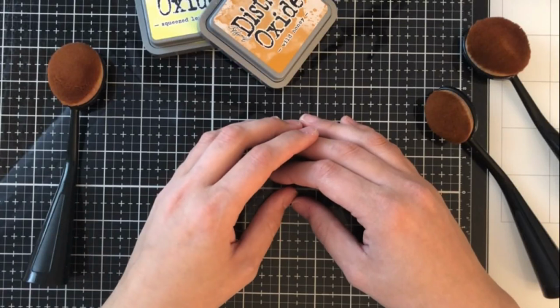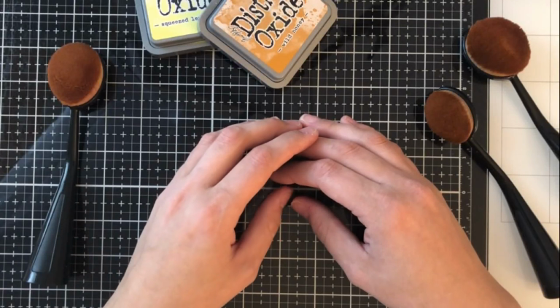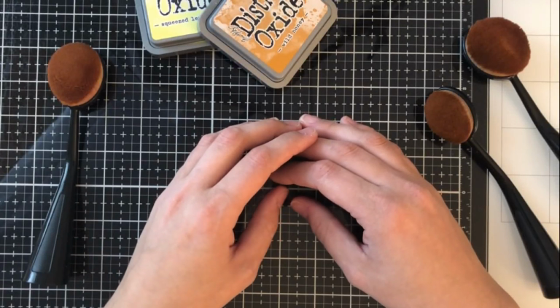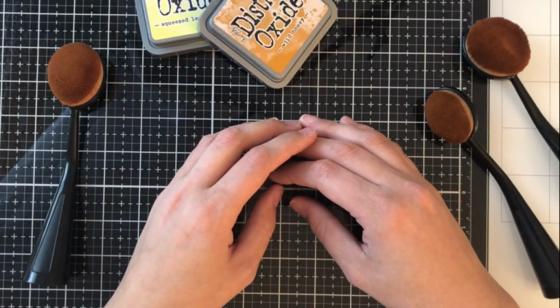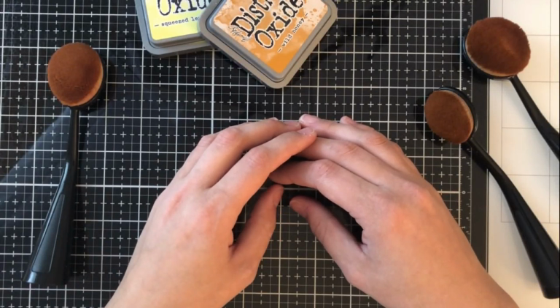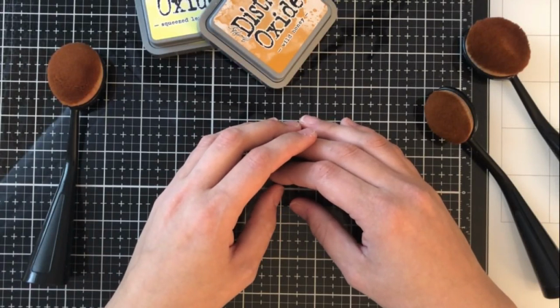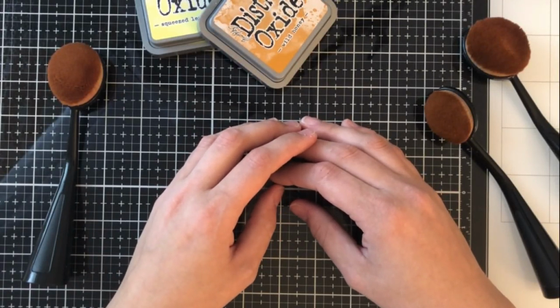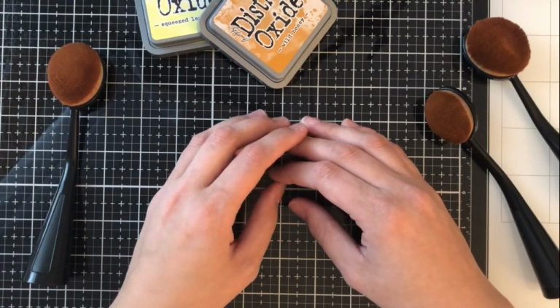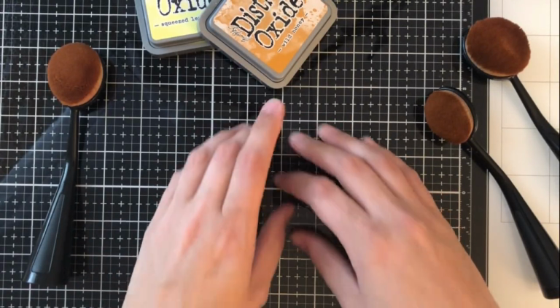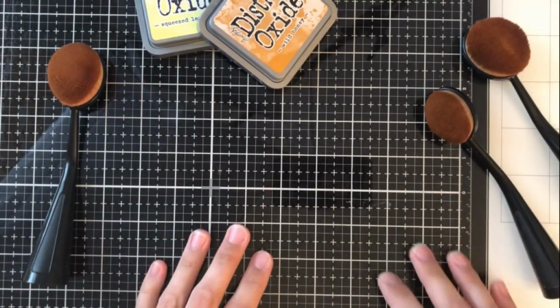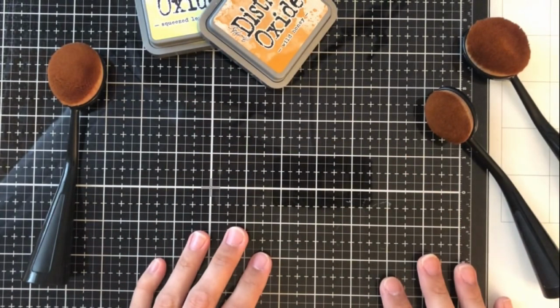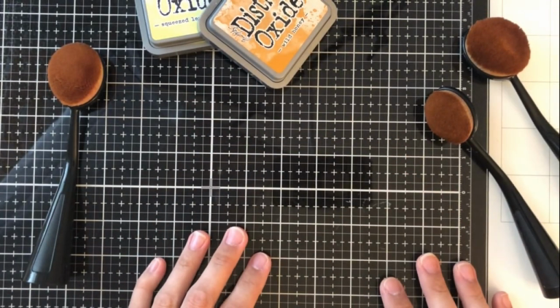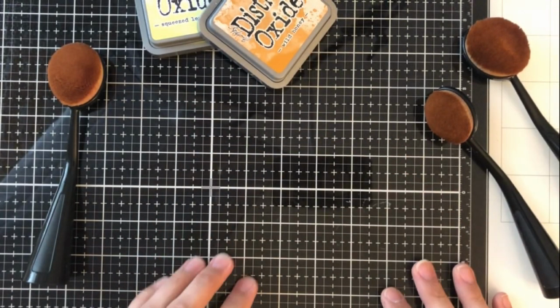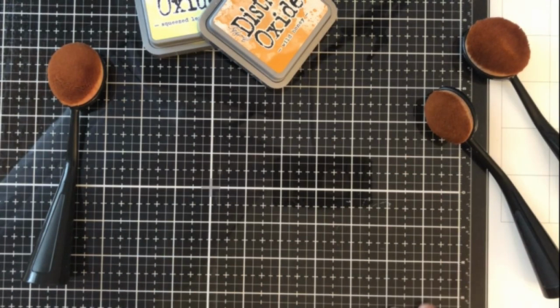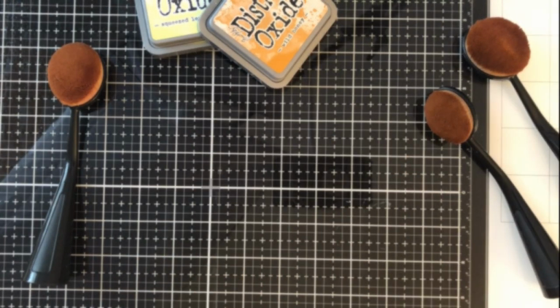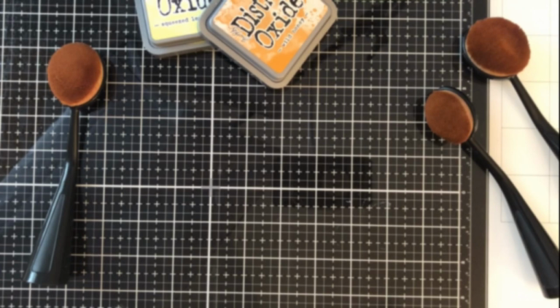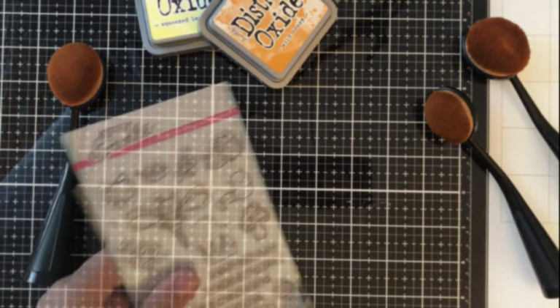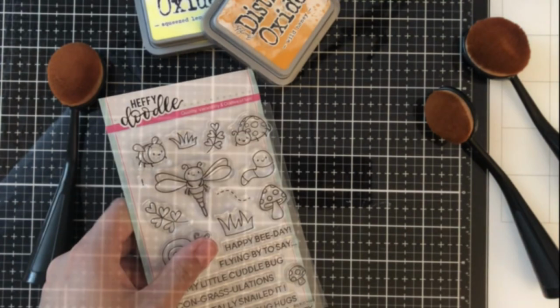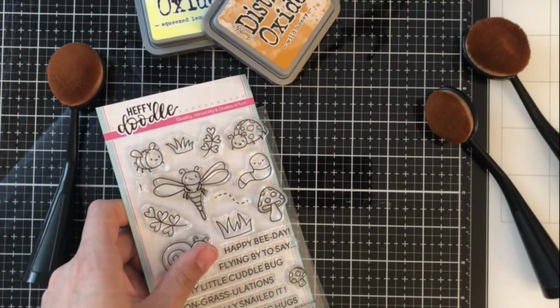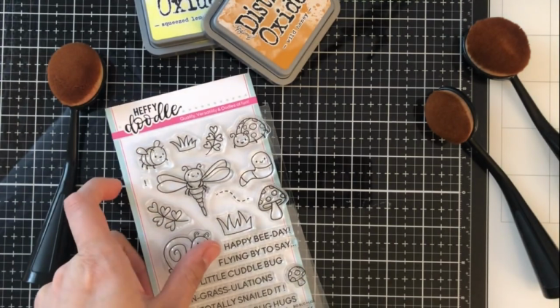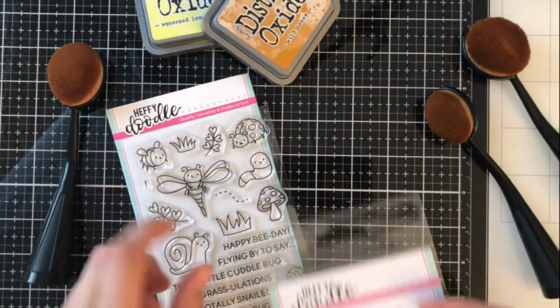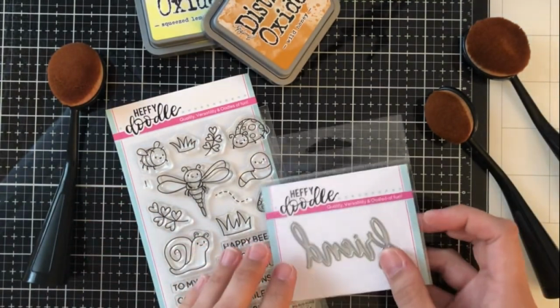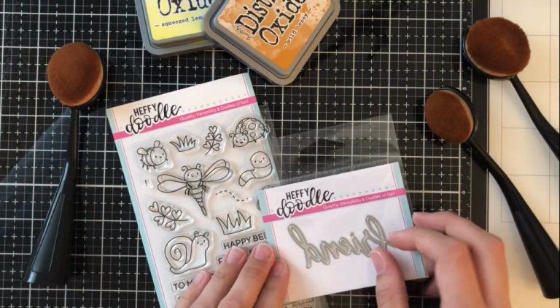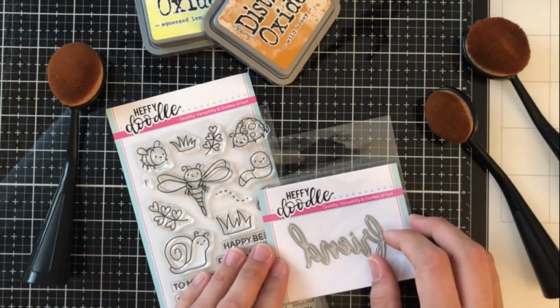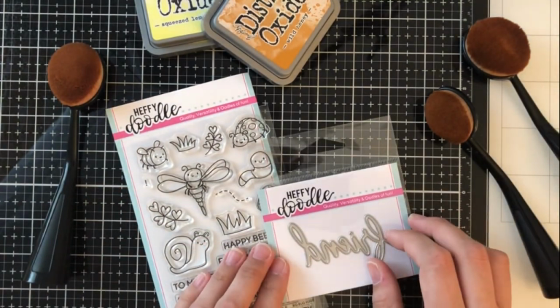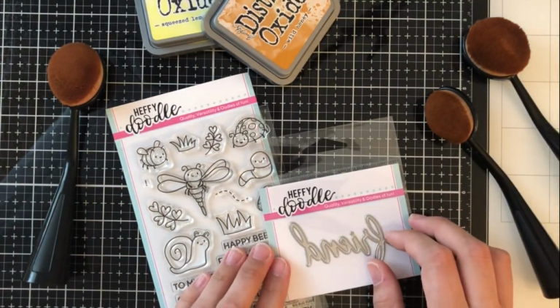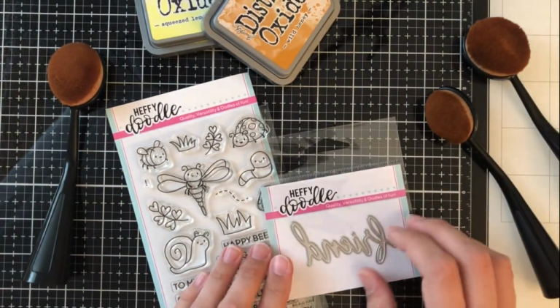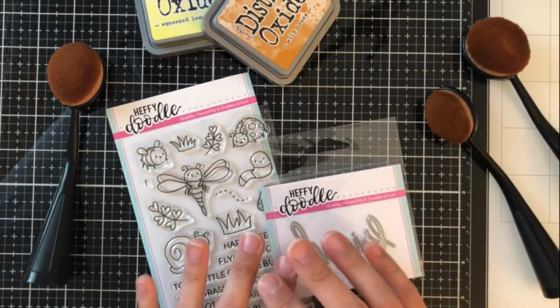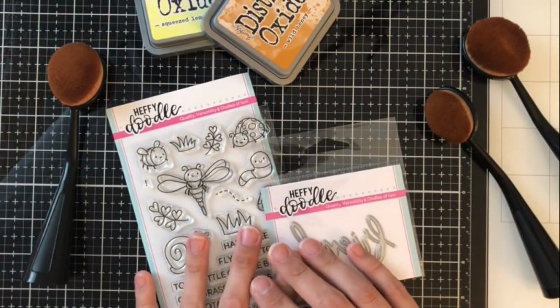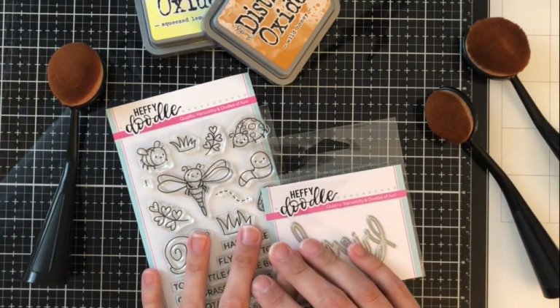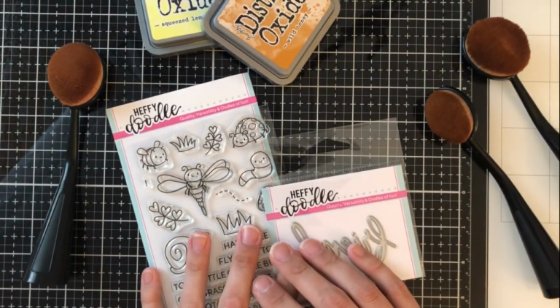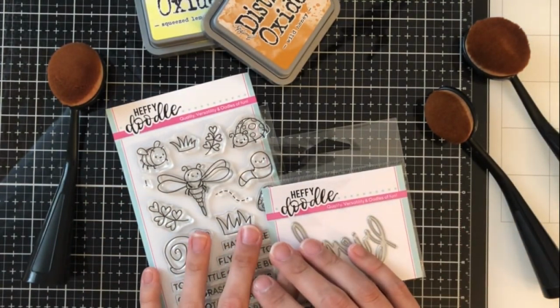Hey everyone, it's Ashley. Welcome back to my channel. I'm so excited to be joining Heffy Doodle on their Heffy Friends Blog Hop today, and the links to all of that information is in the description.